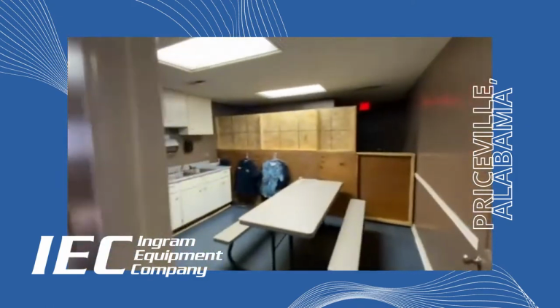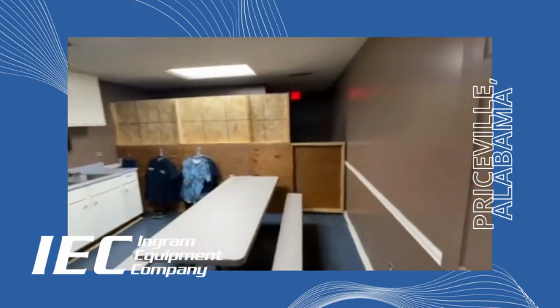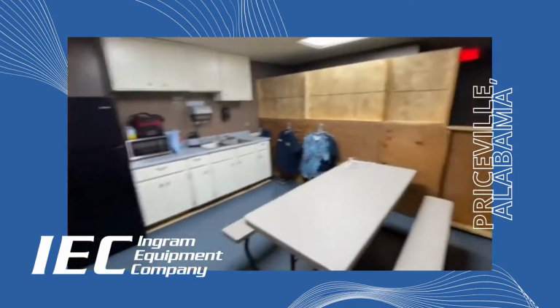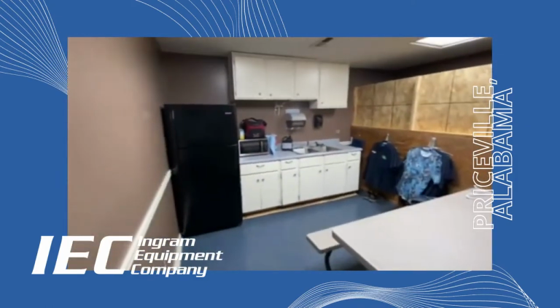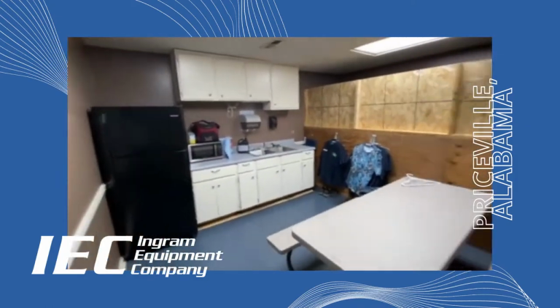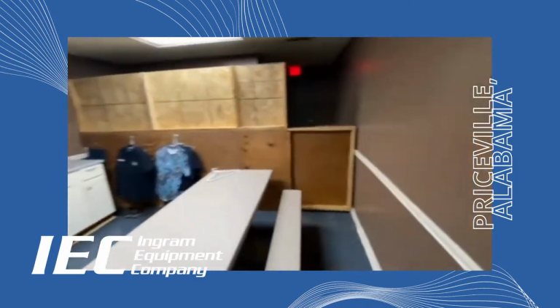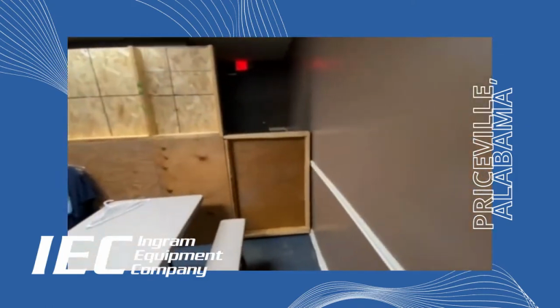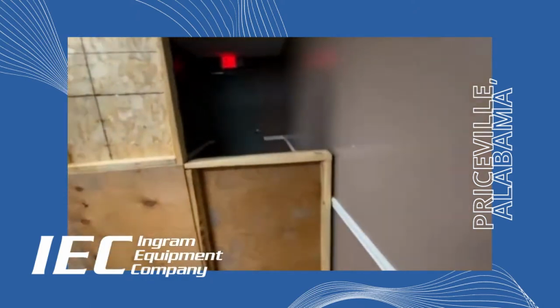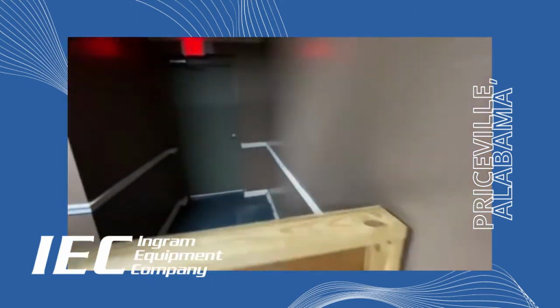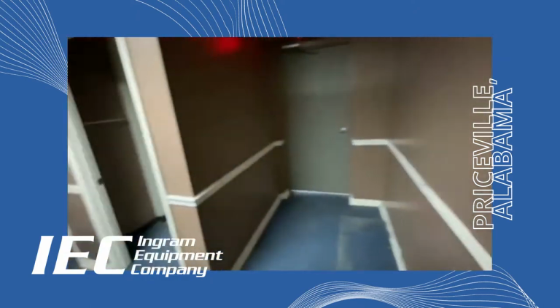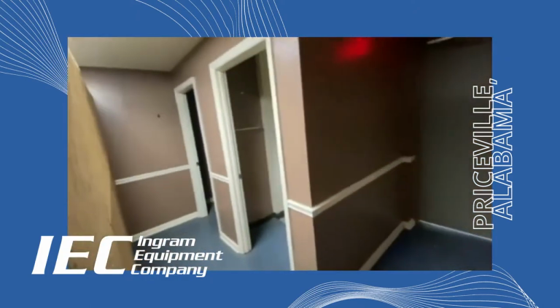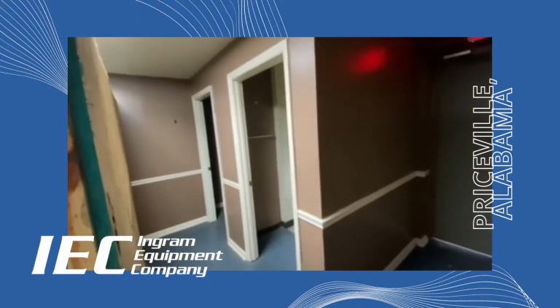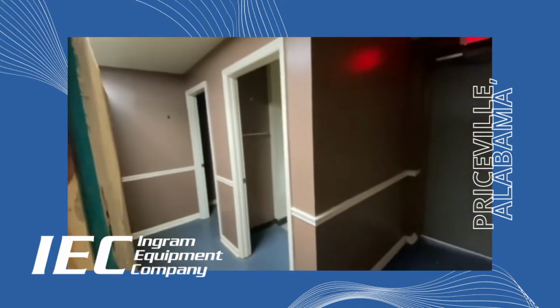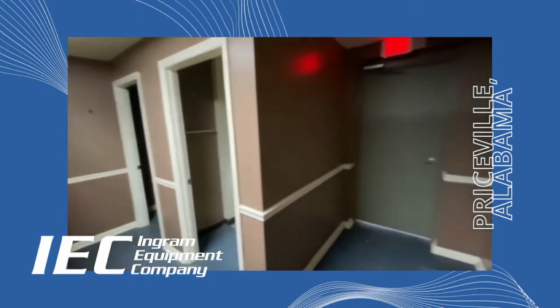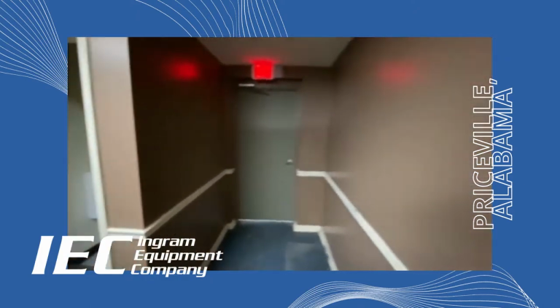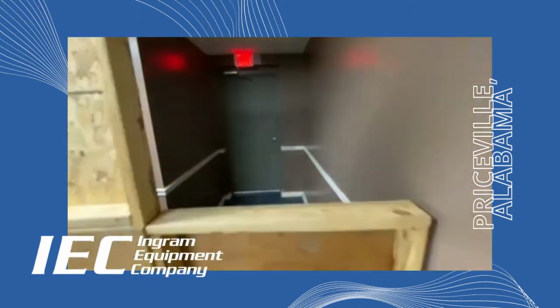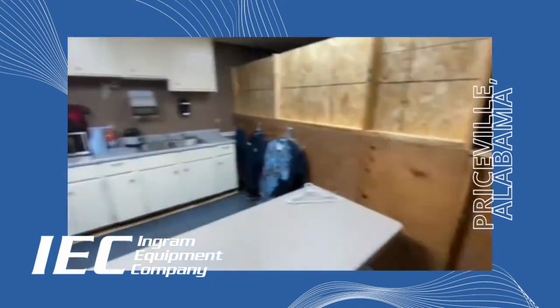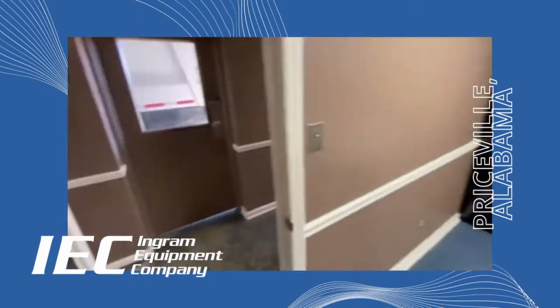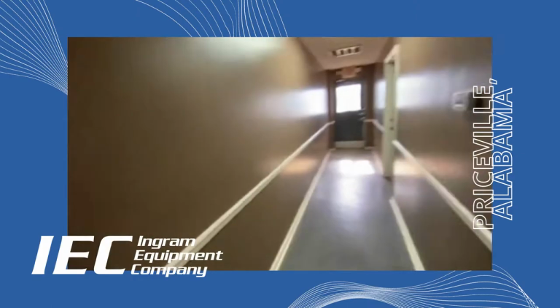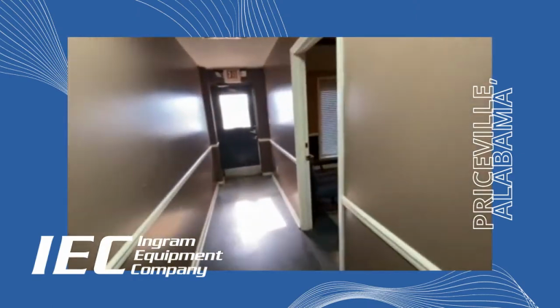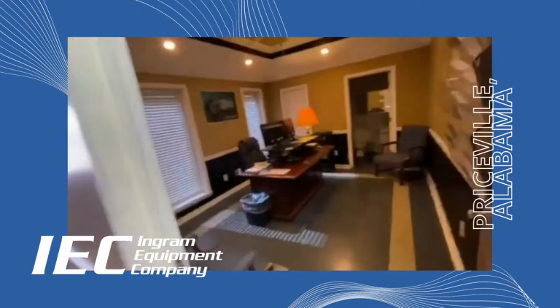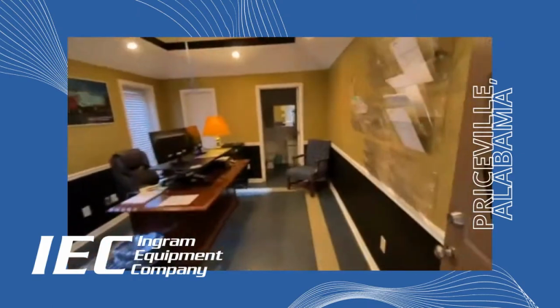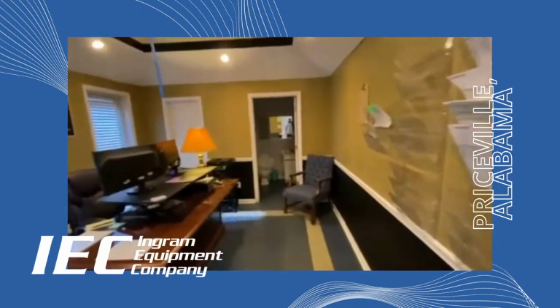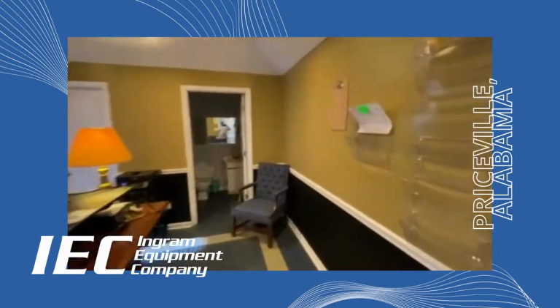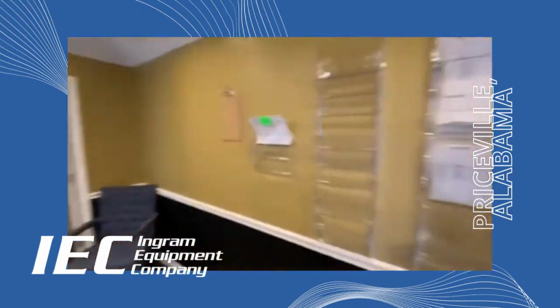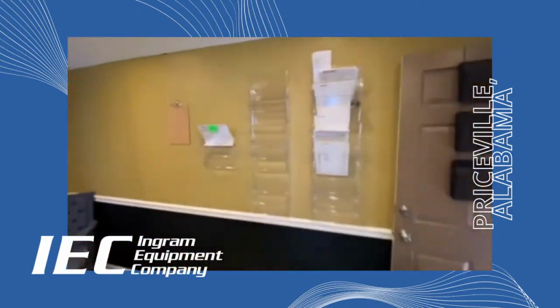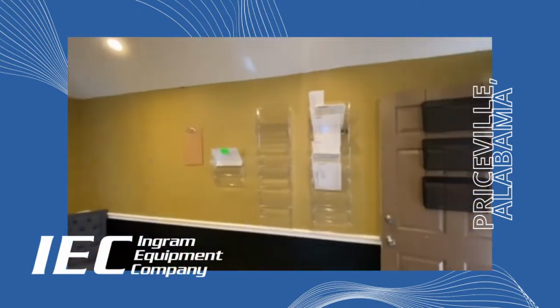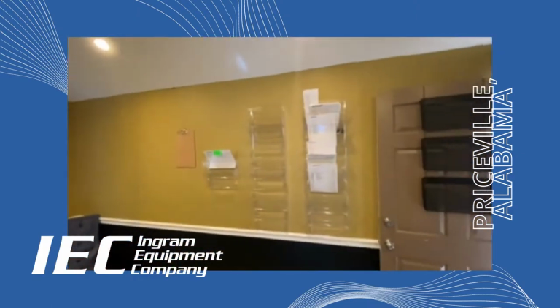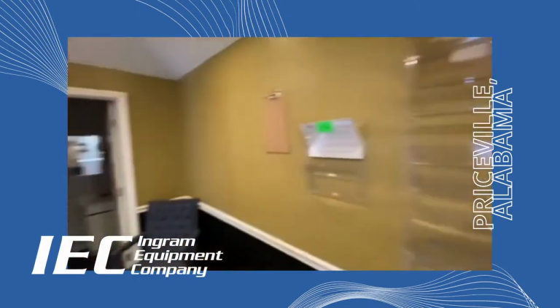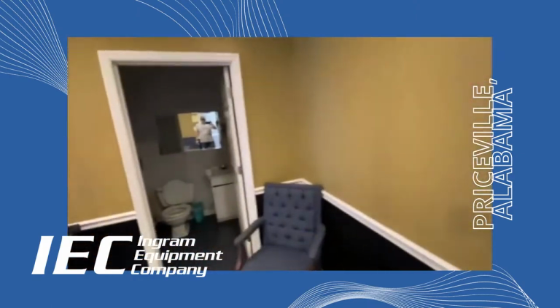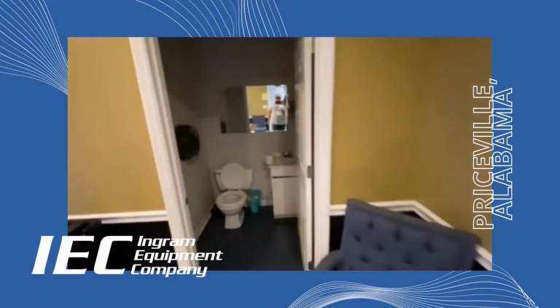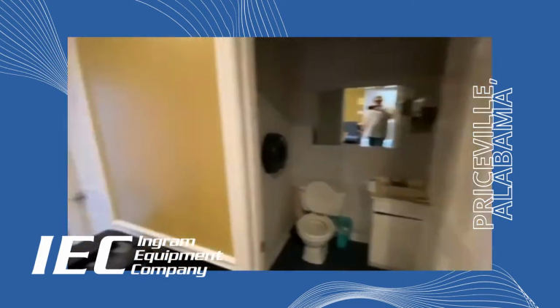Here we've got a break room with a little kitchen set and bathrooms just beyond that. Finally, we have Clay's office, who is our Priceville shop supervisor and warranty manager.